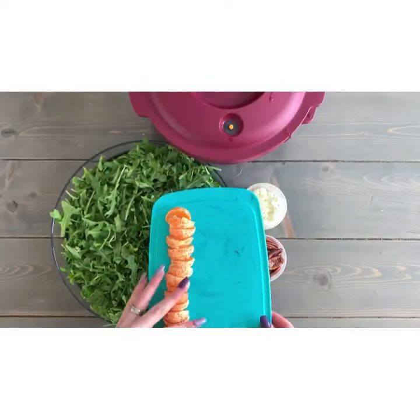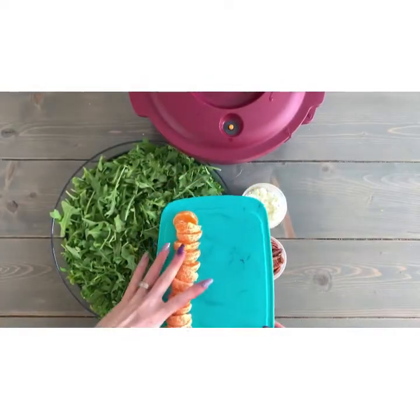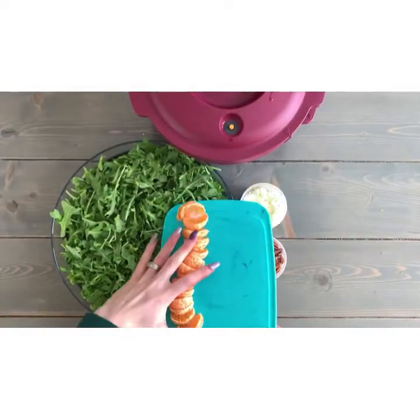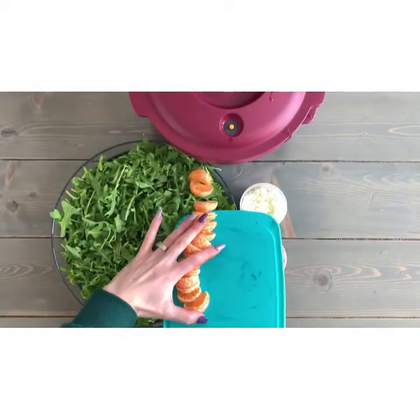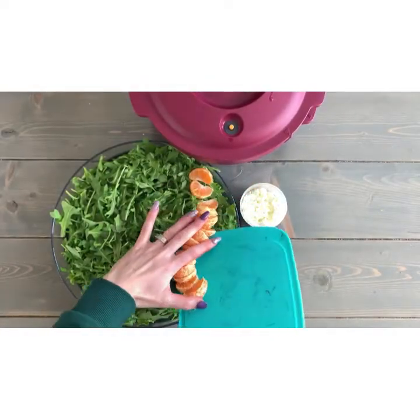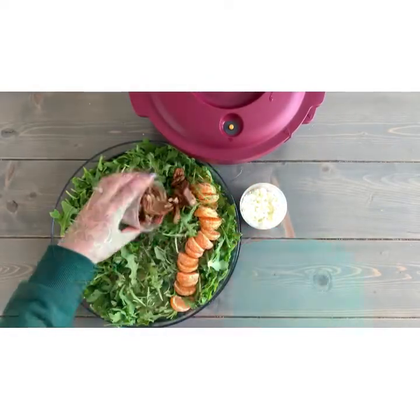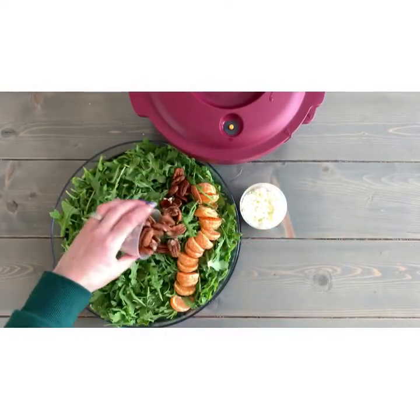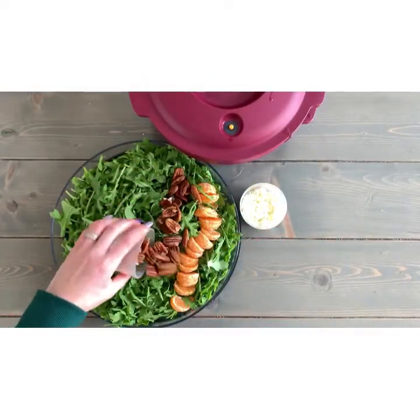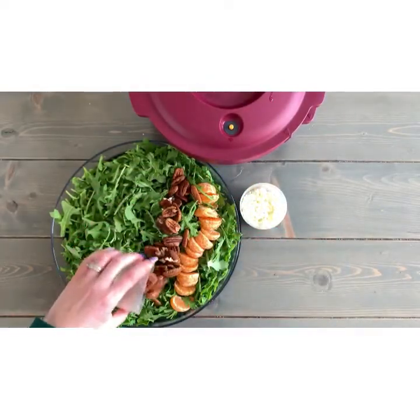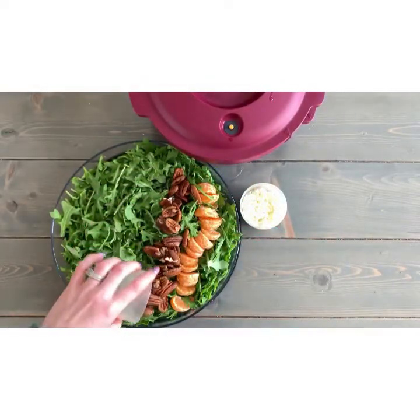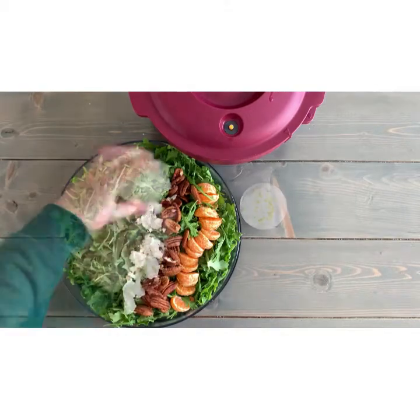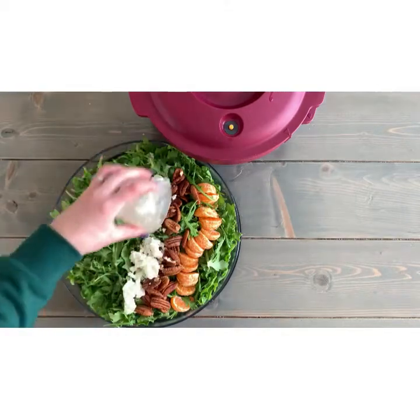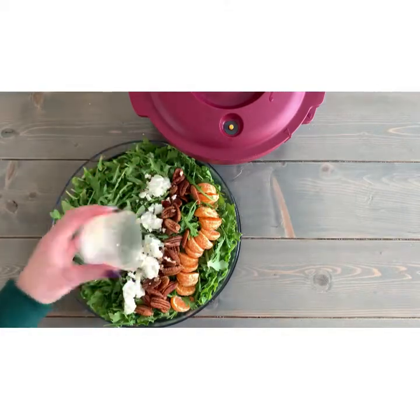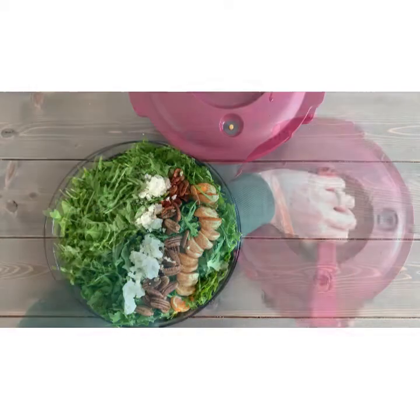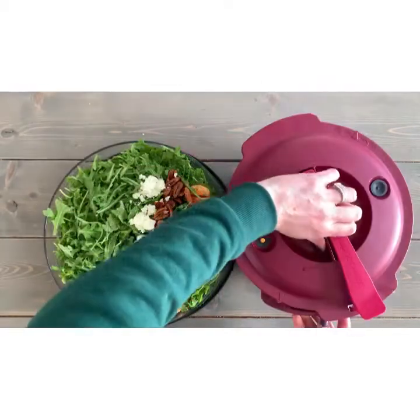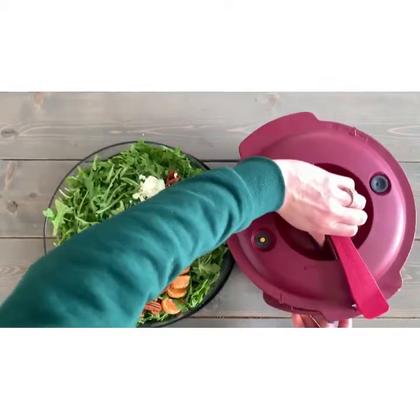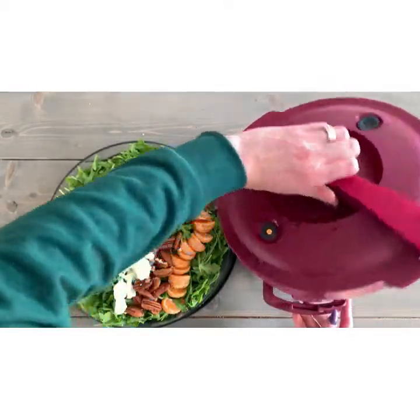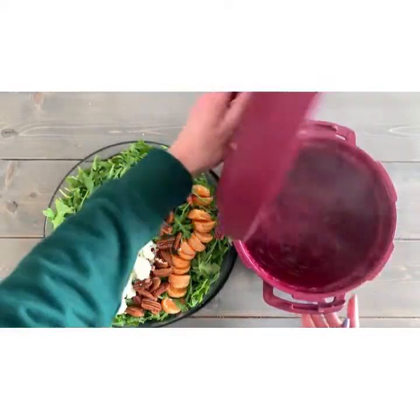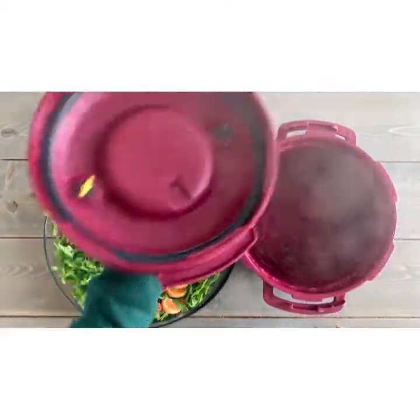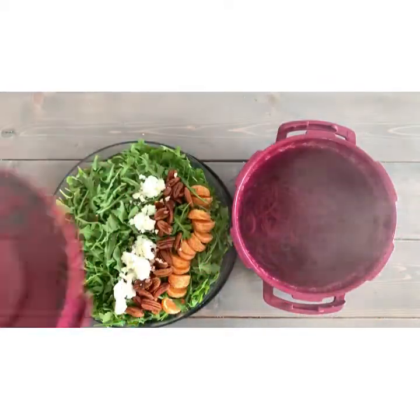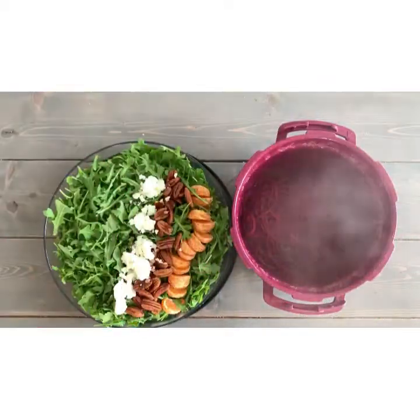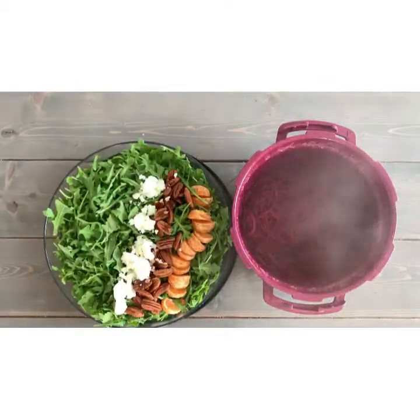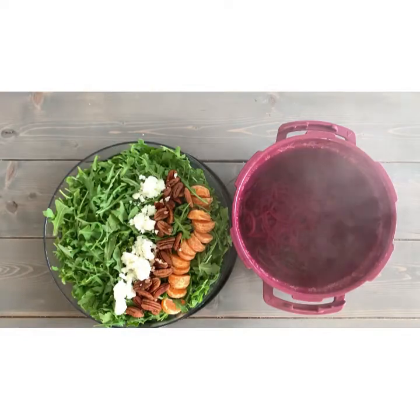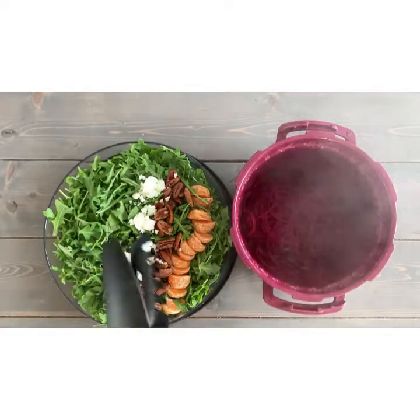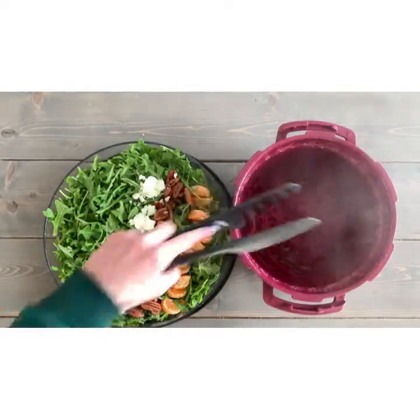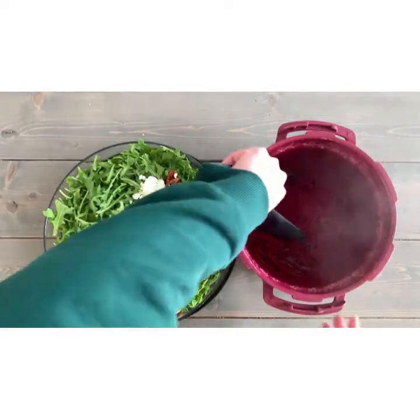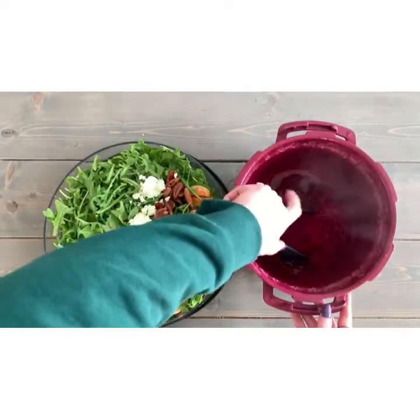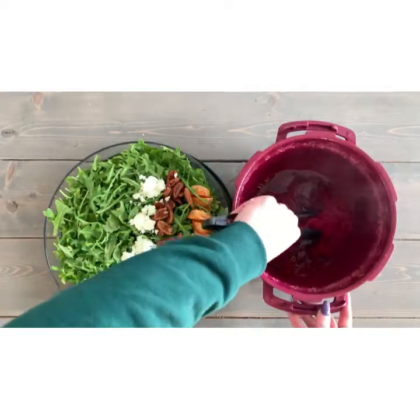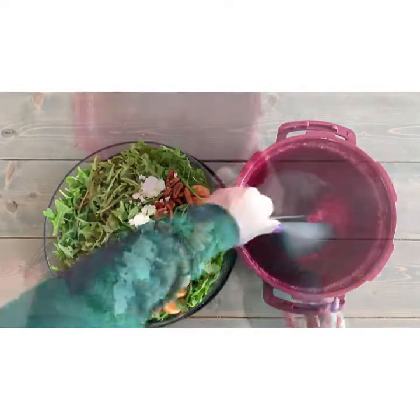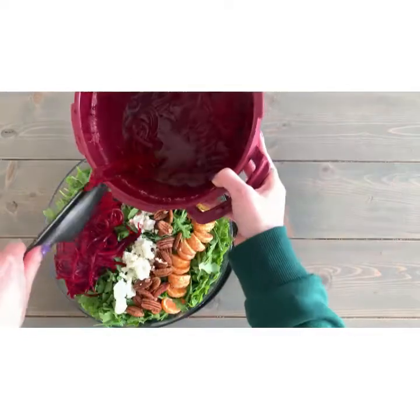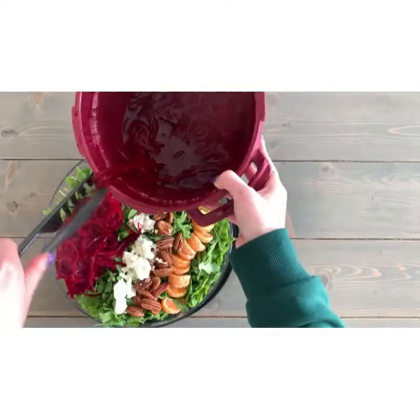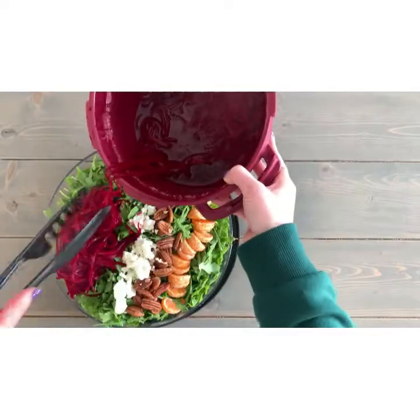Now that the beets are ready and I've got my salad placed on my Clearly Elegant bowl, I just add the oranges, walnuts, goat cheese, and then put the beets right on top. Check it out.